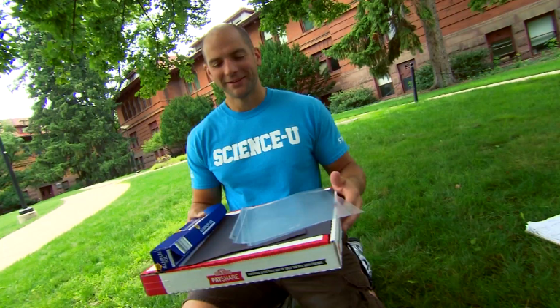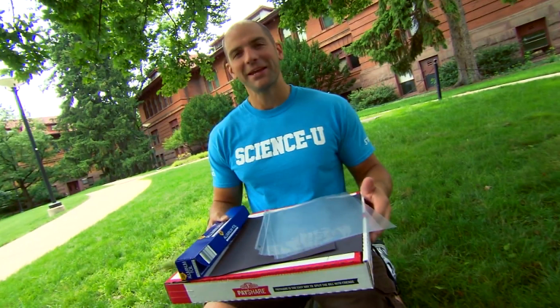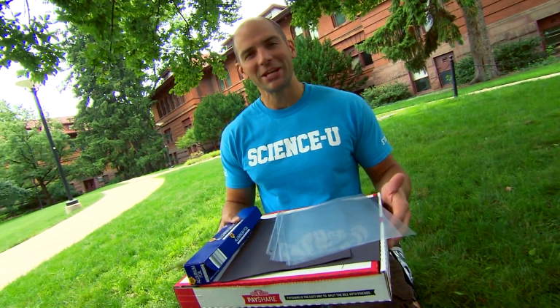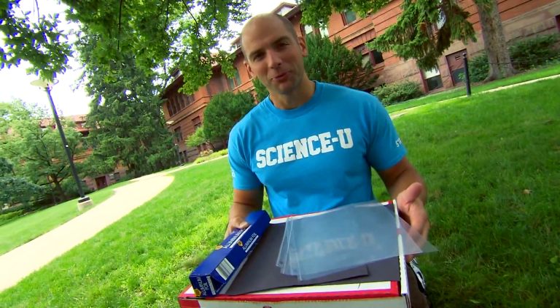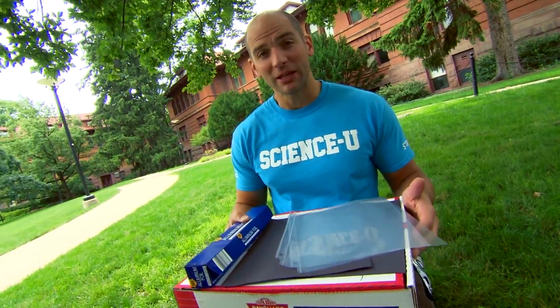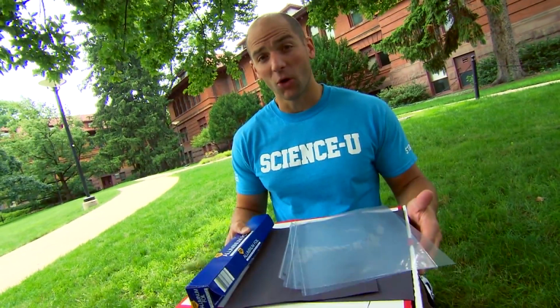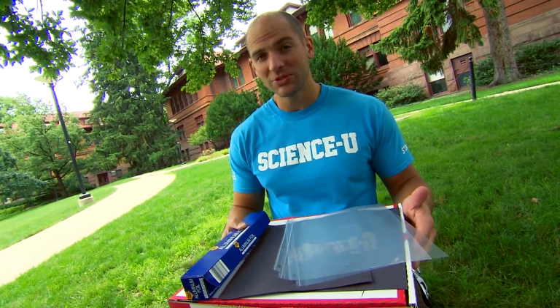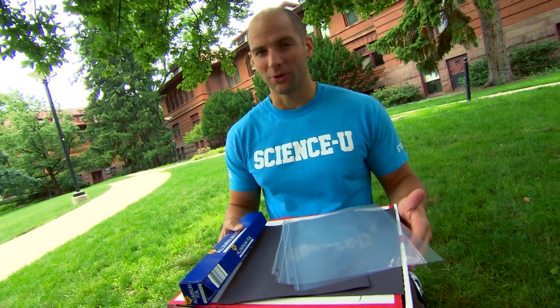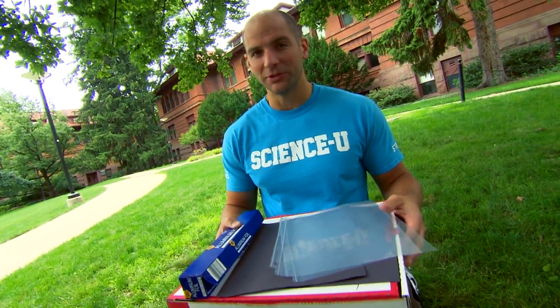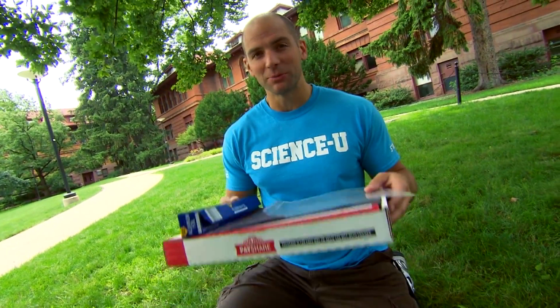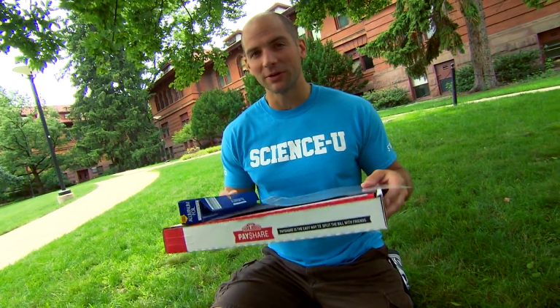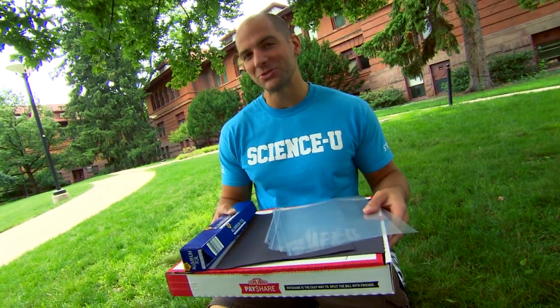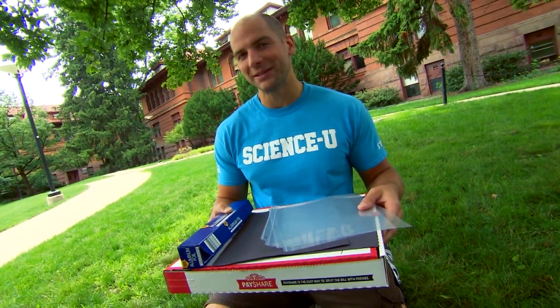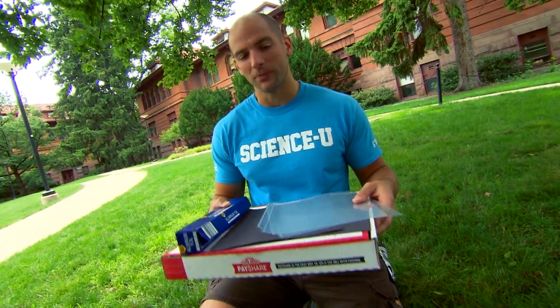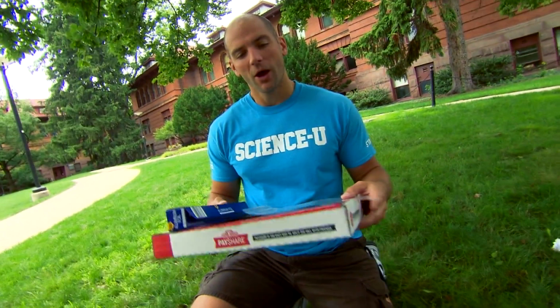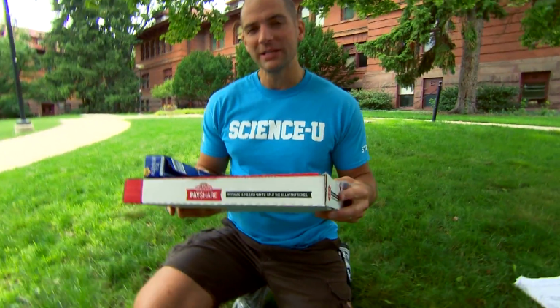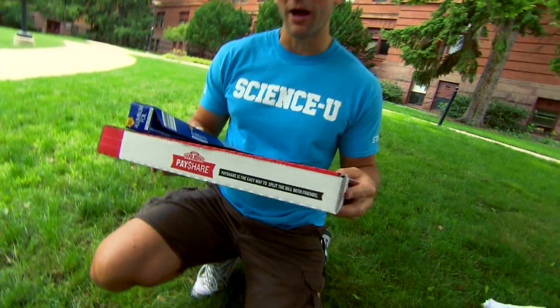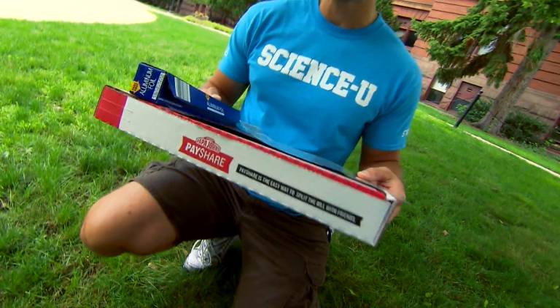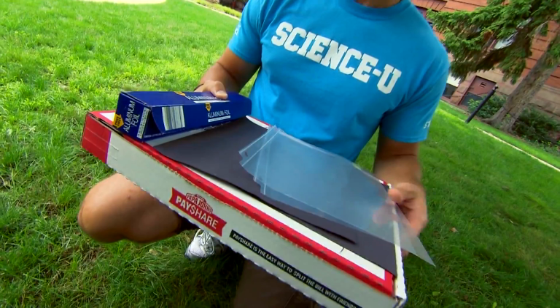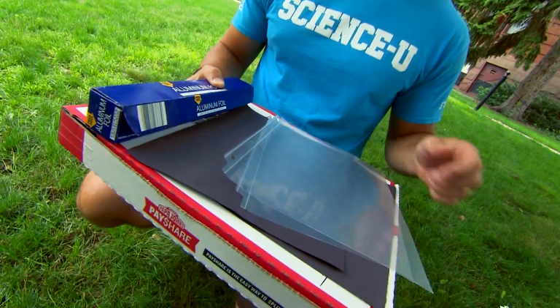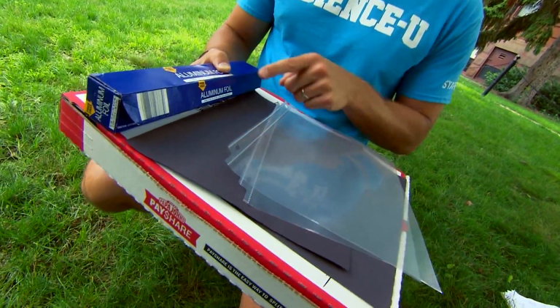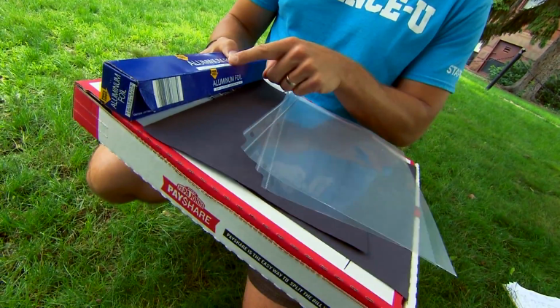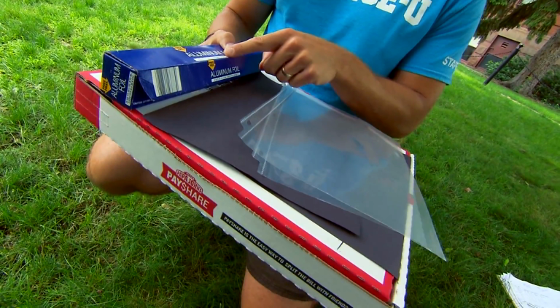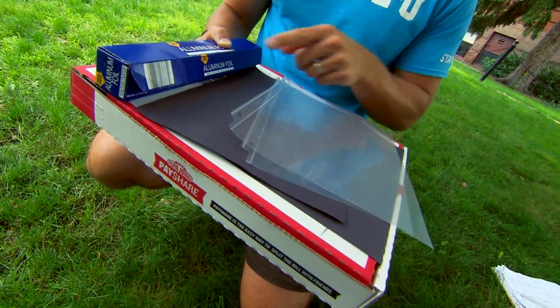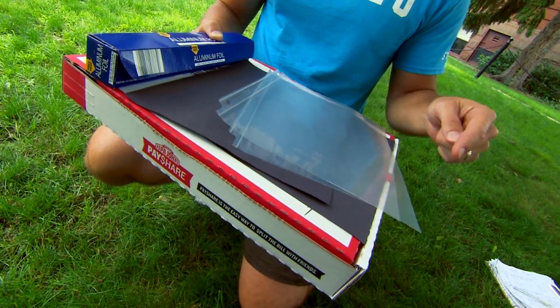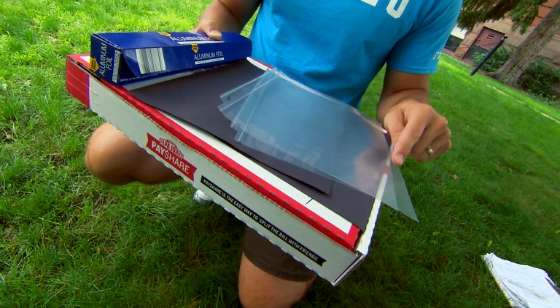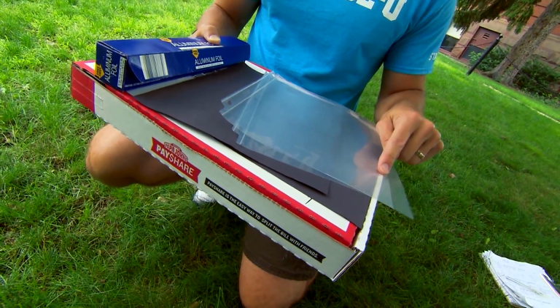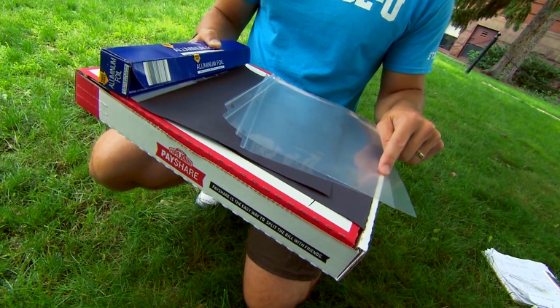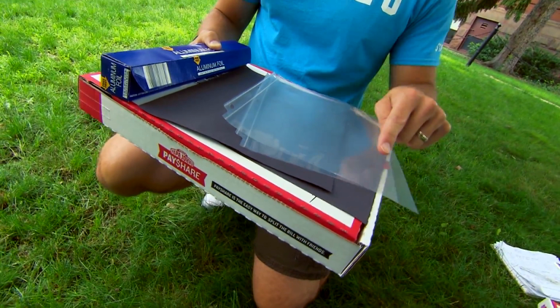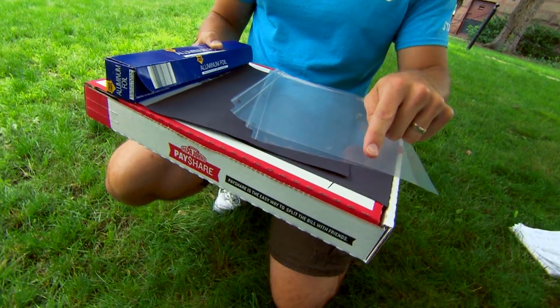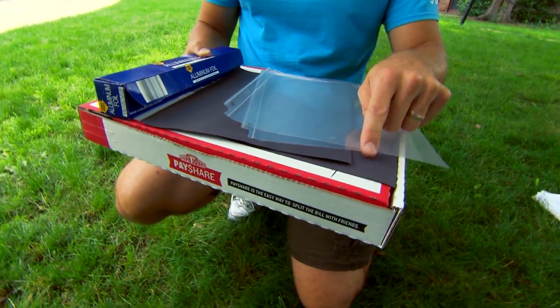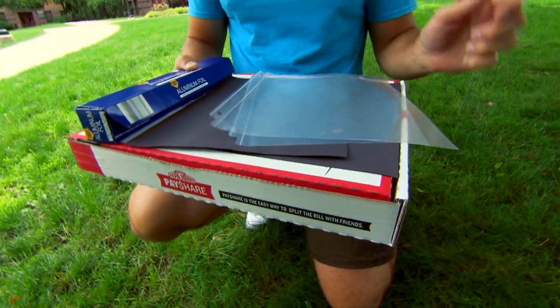Today each camper will be making their own solar oven using the materials you see here: a pizza box, aluminum foil, sheets of clear plastic, and black paper.